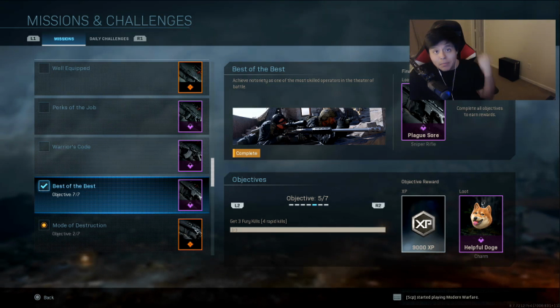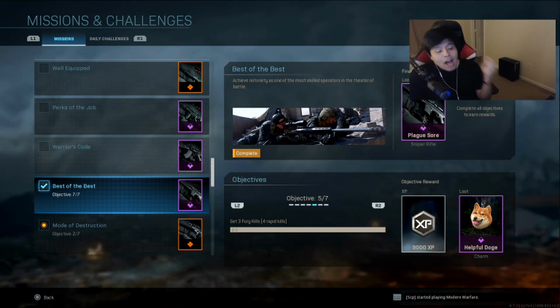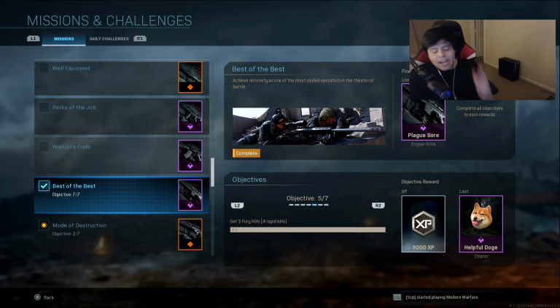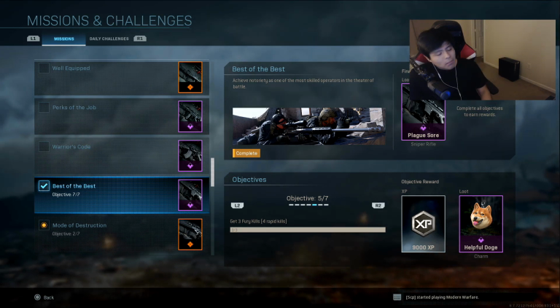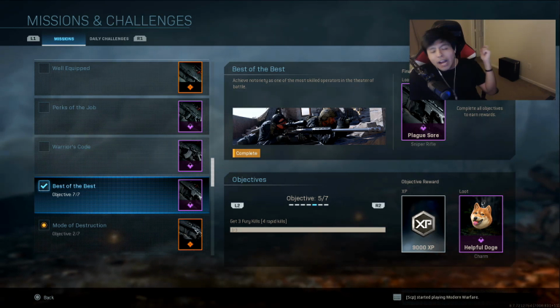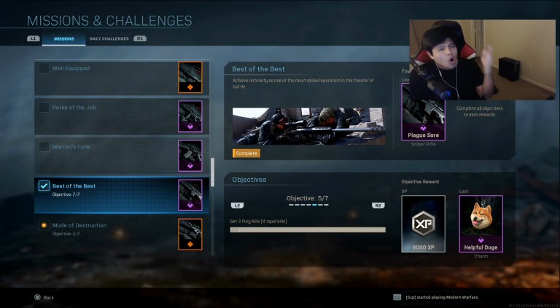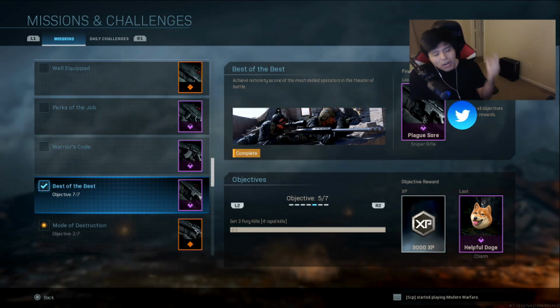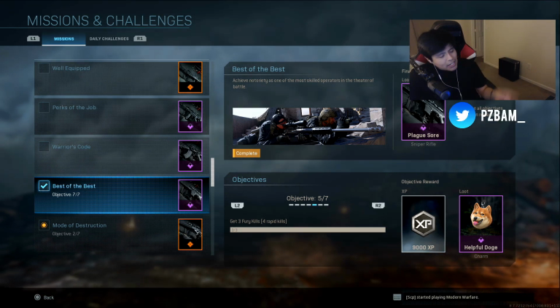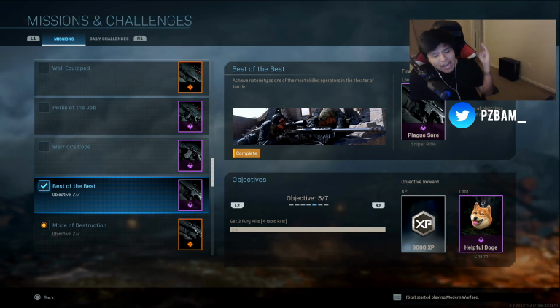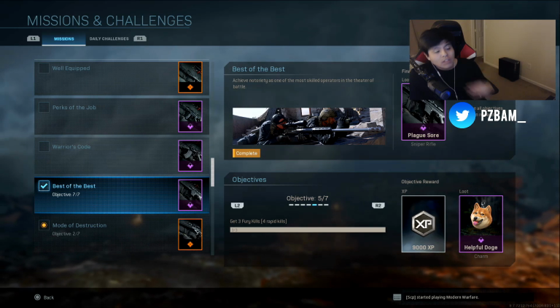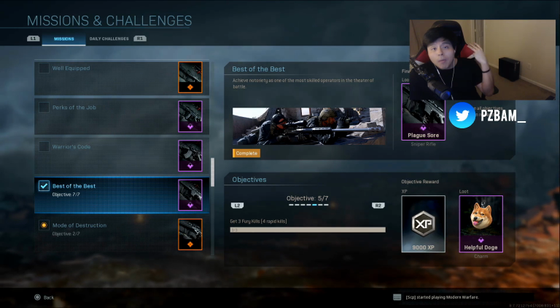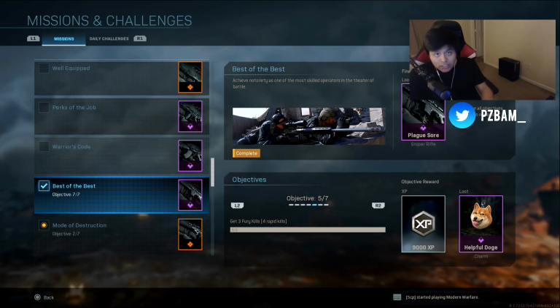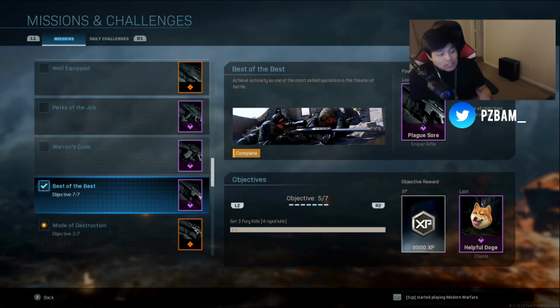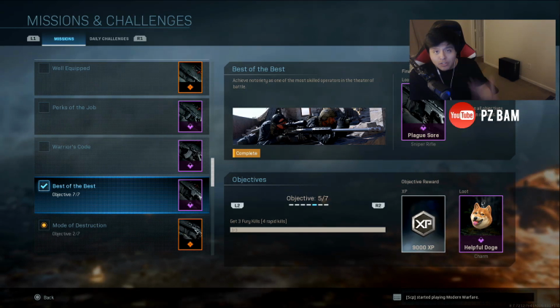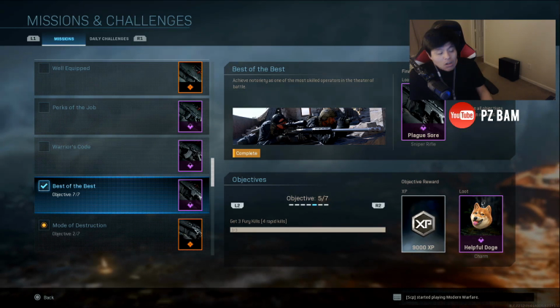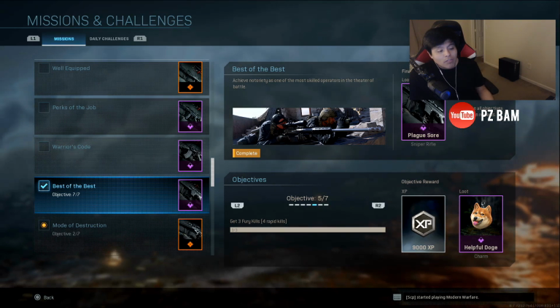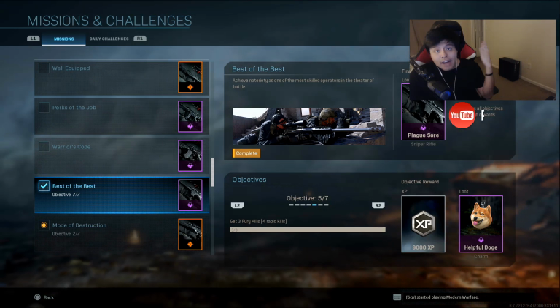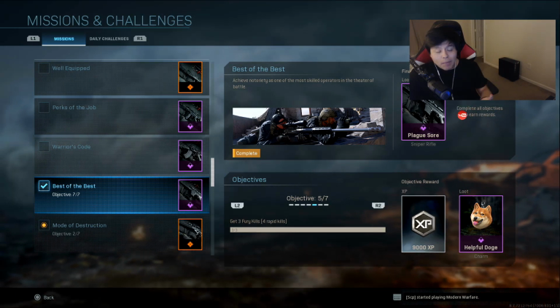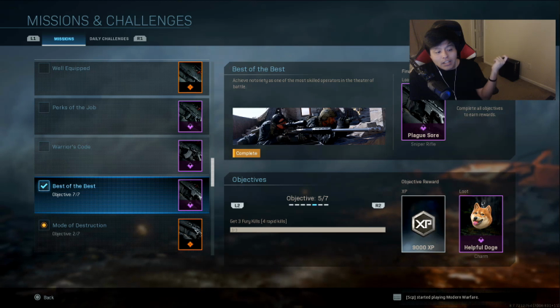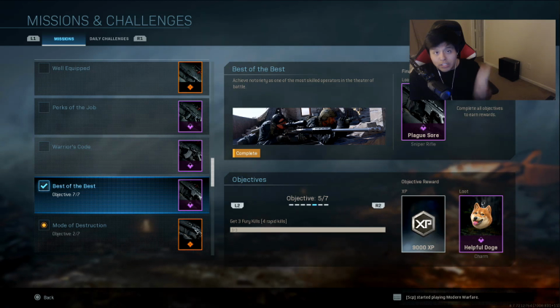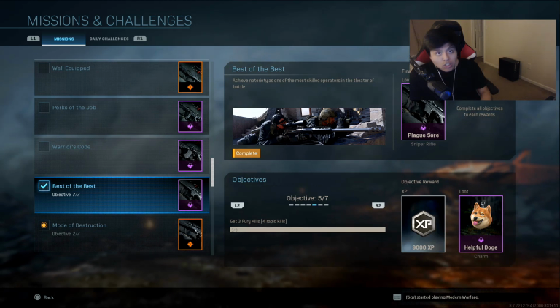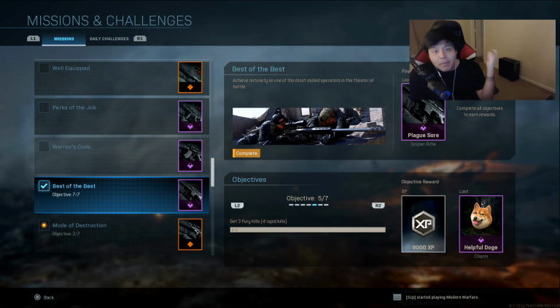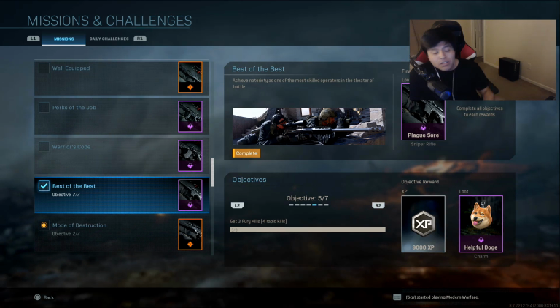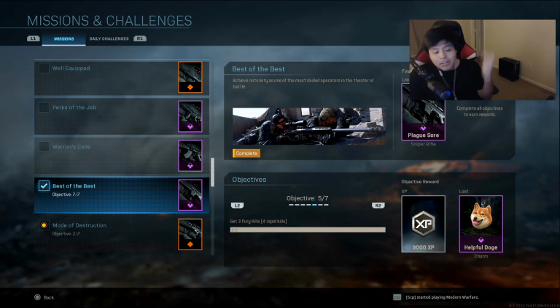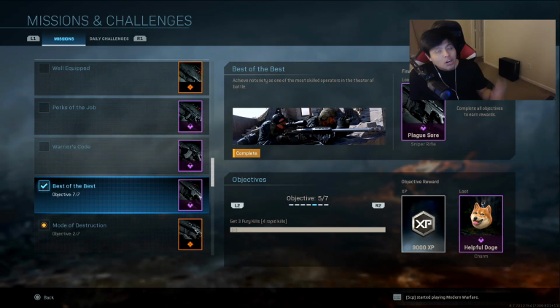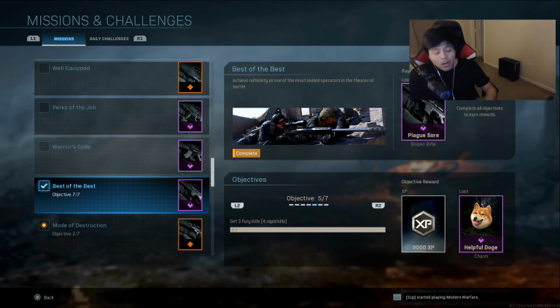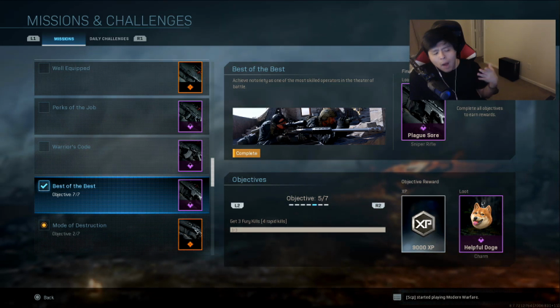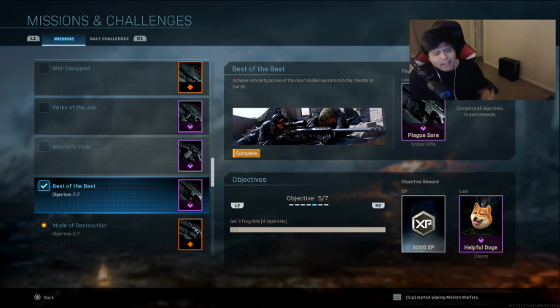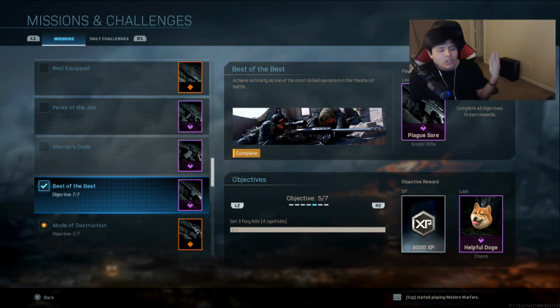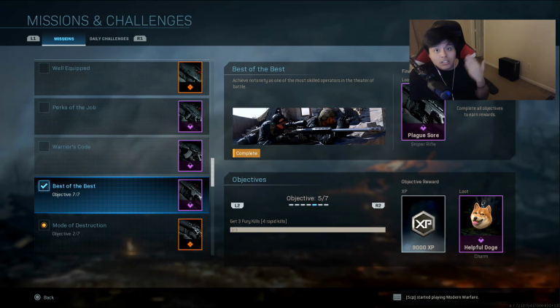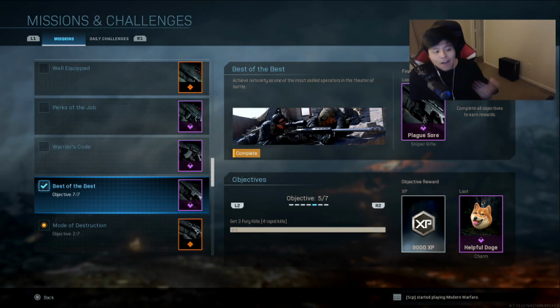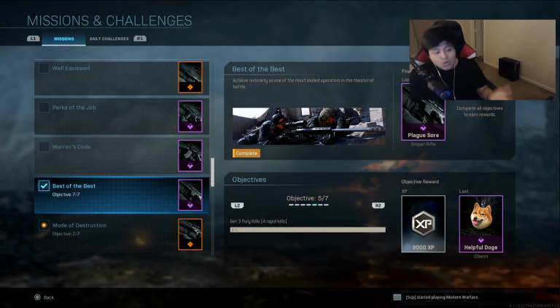Objective number five would be three fury kills, and that's four rapid kills. I would definitely recommend going to Hardpoint or Domination Headquarters. If you're doing well going for this, I do recommend using your killstreaks - maybe a Predator Missile, maybe a Chopper Gunner, or a Harrier to help you get these rapid kills, because those do count.